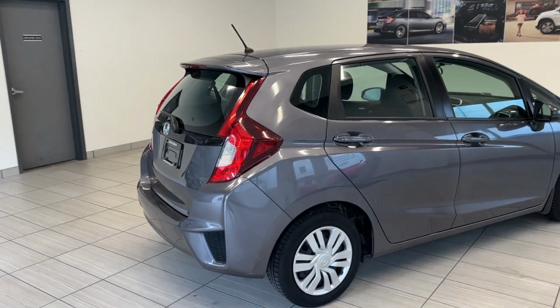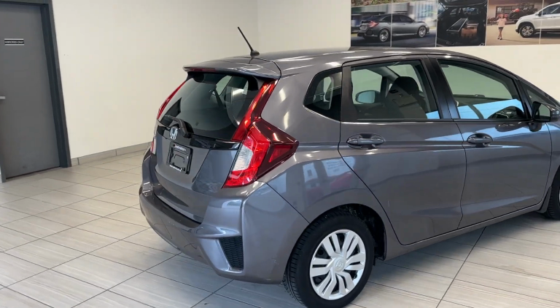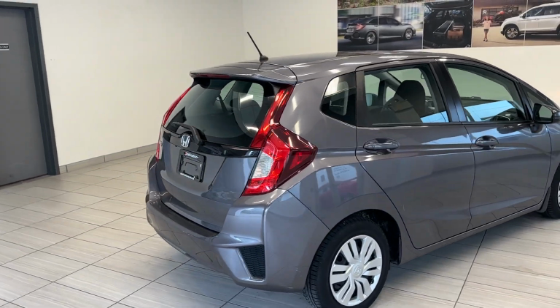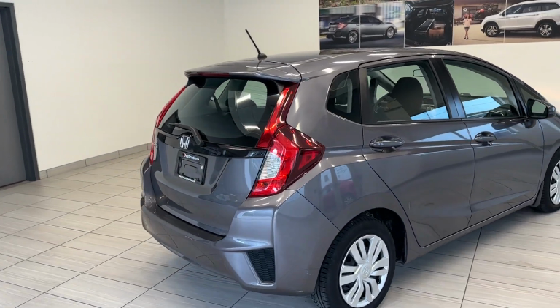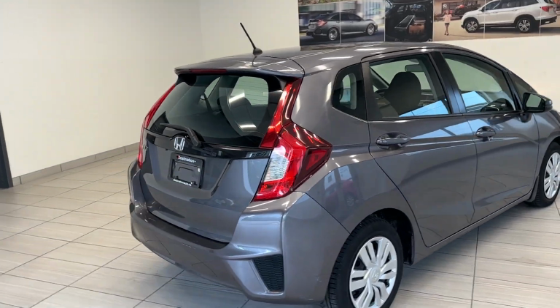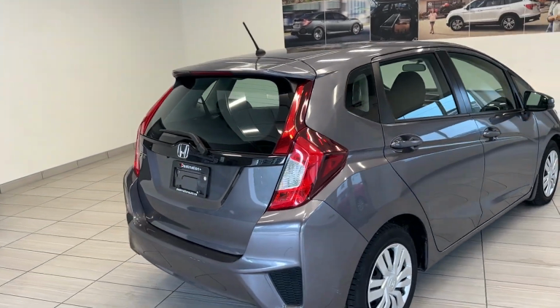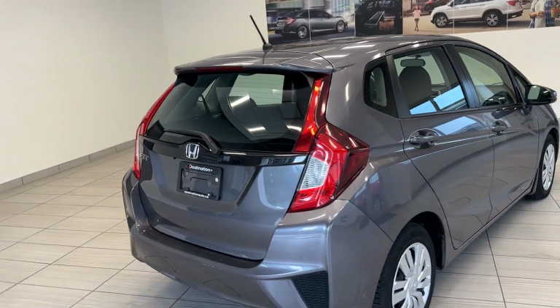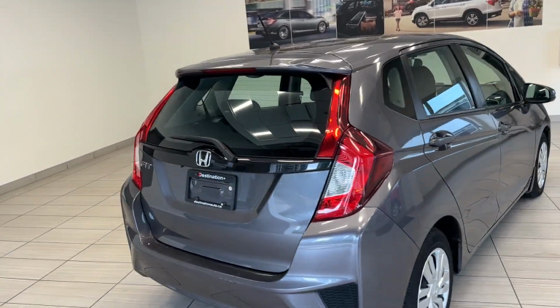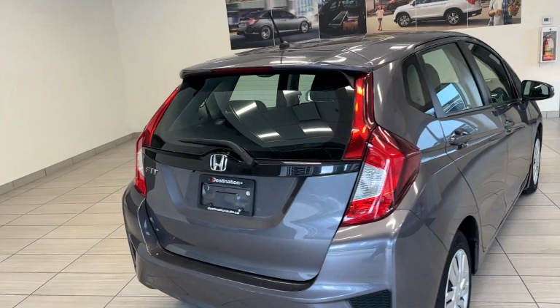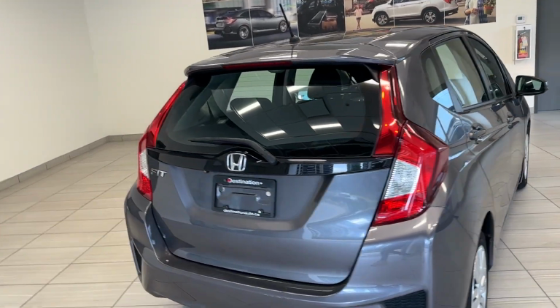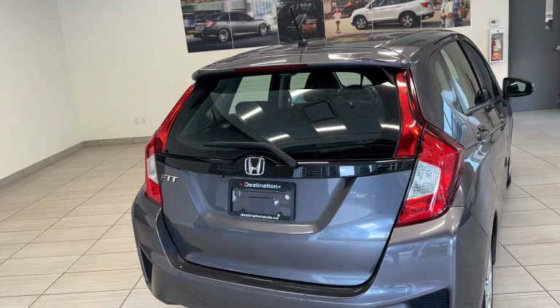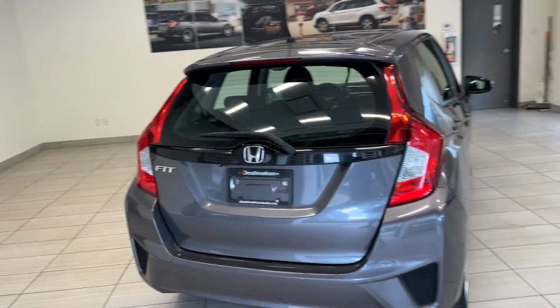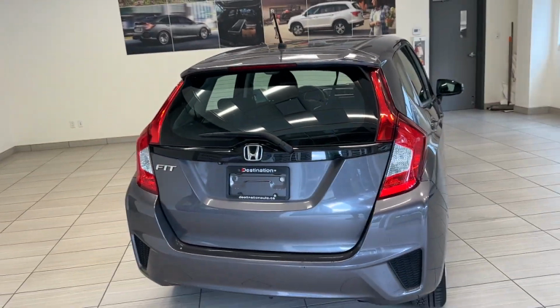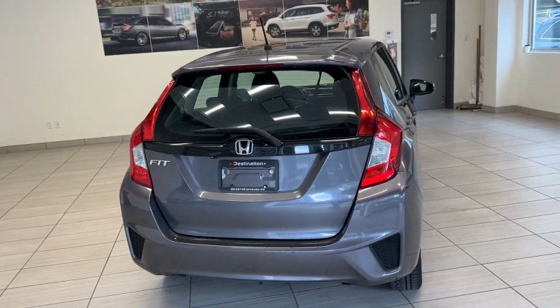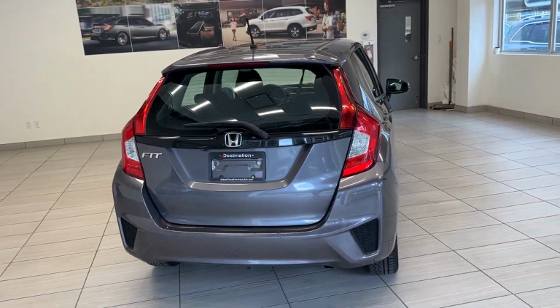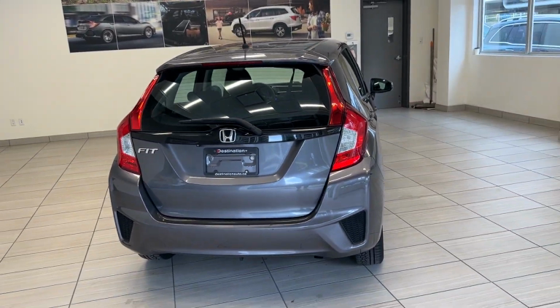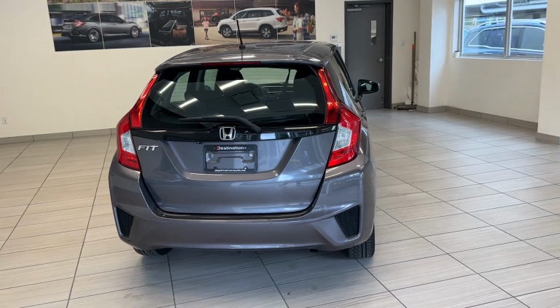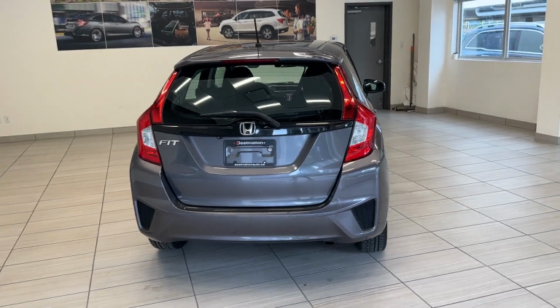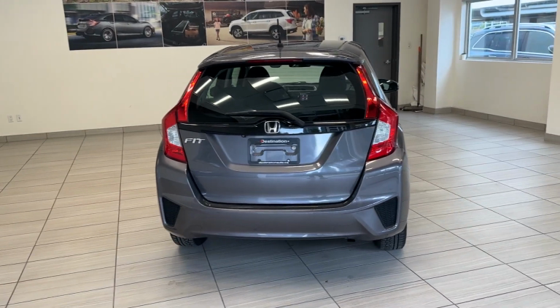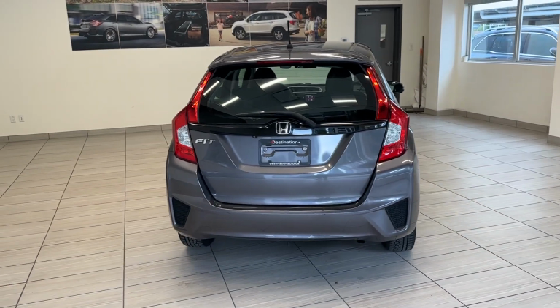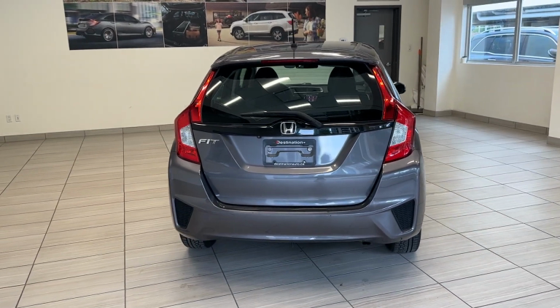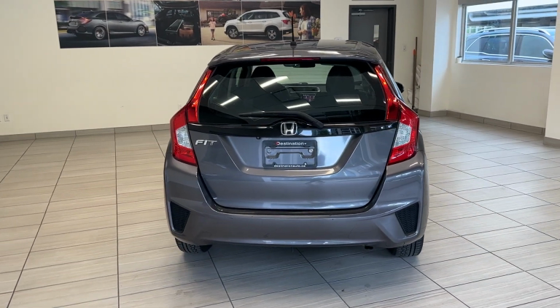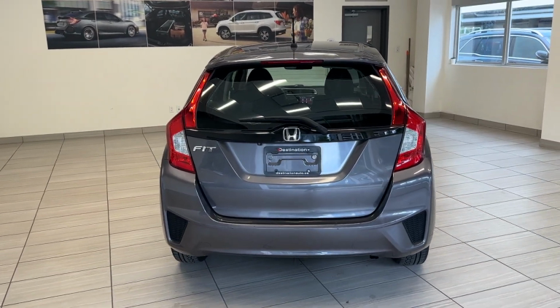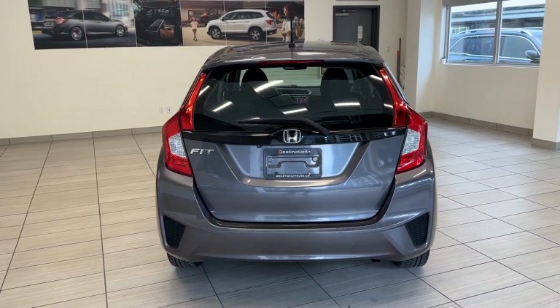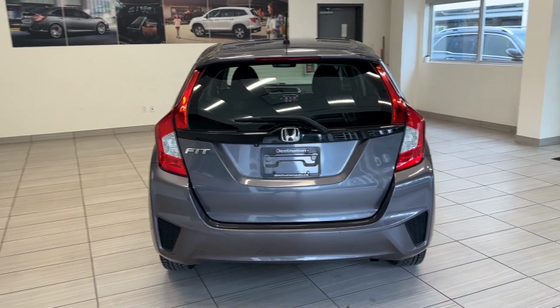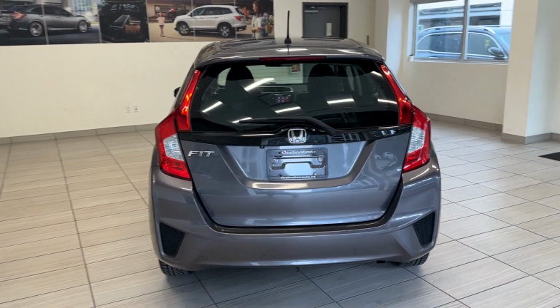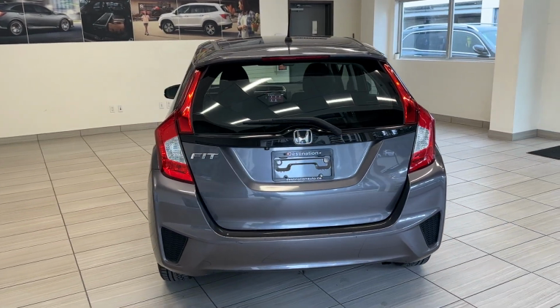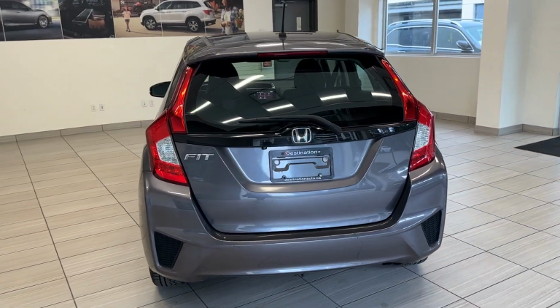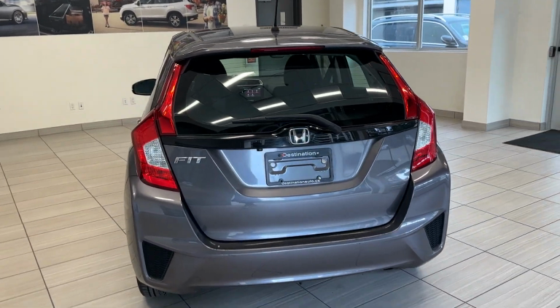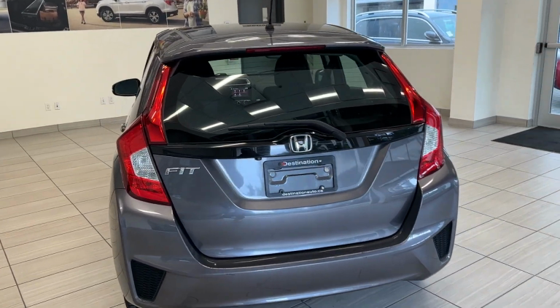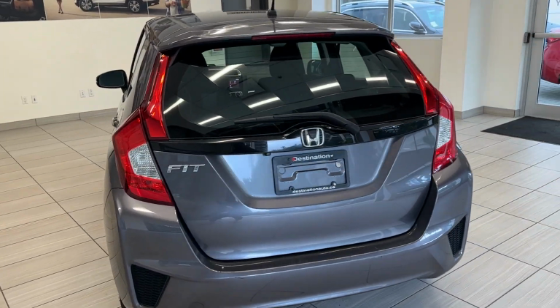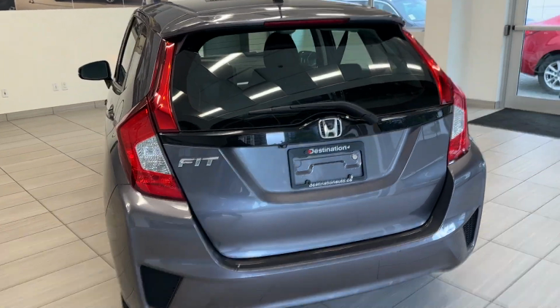Trust me, just because I've driven it myself — it's super easy to drive in the city, super easy on the highways, but it's also easy on the parking as well.